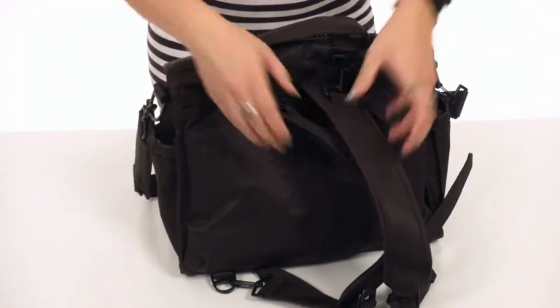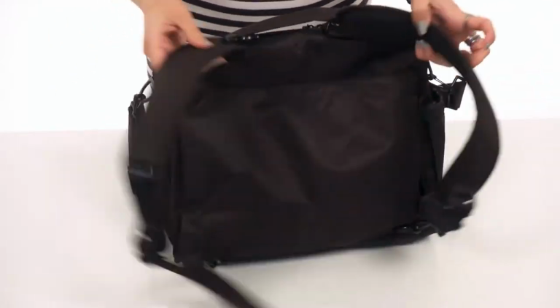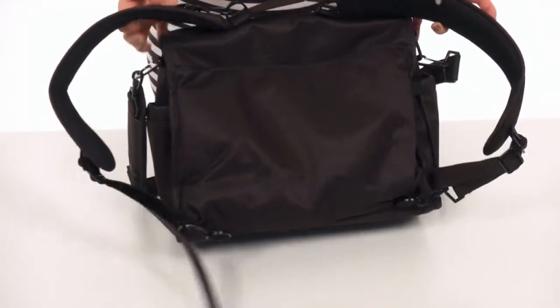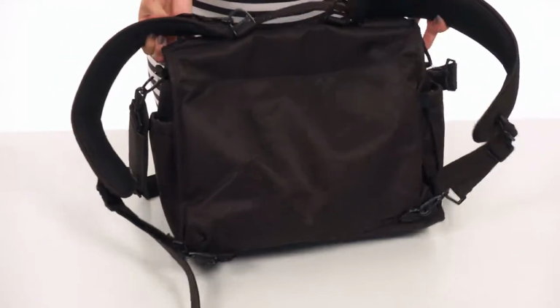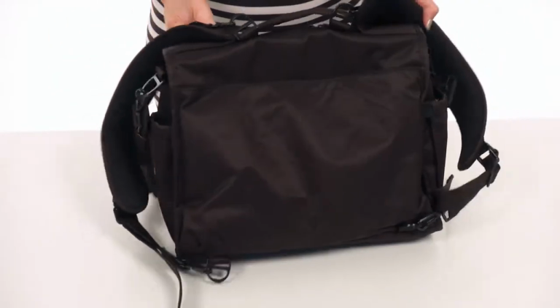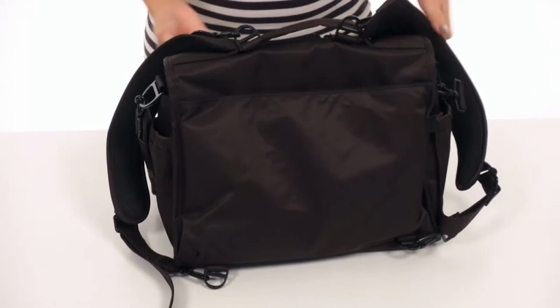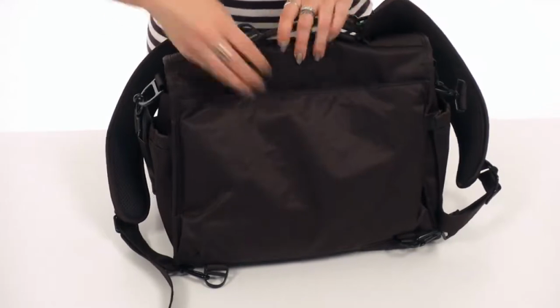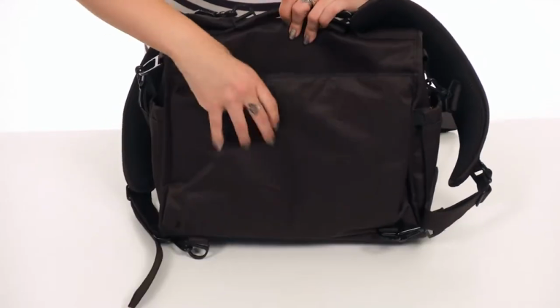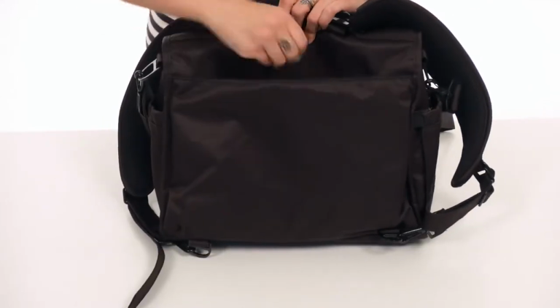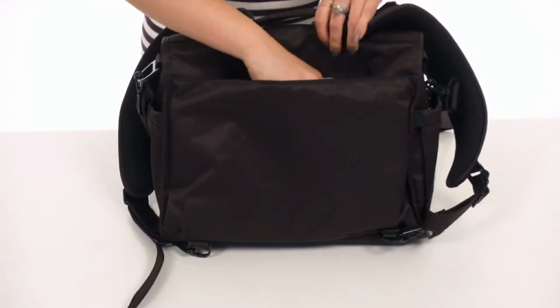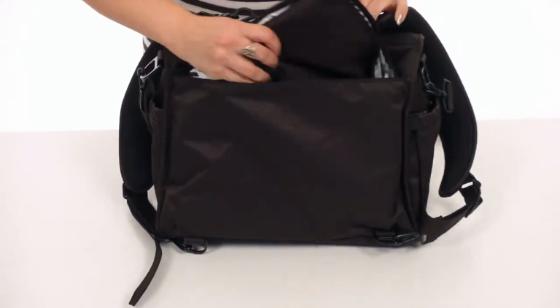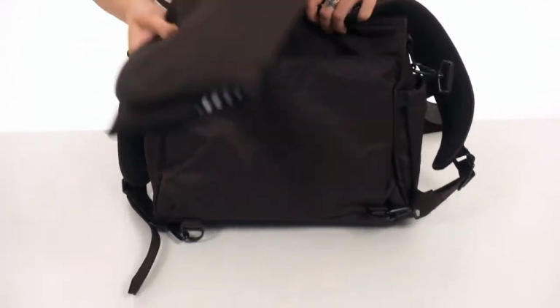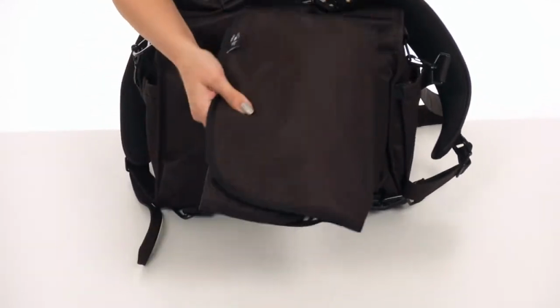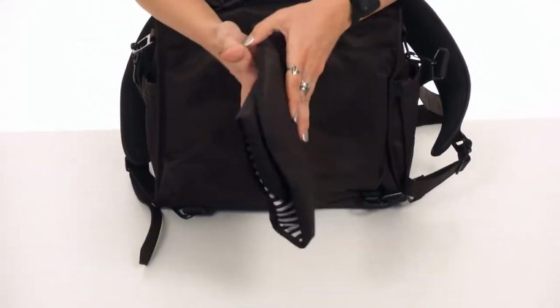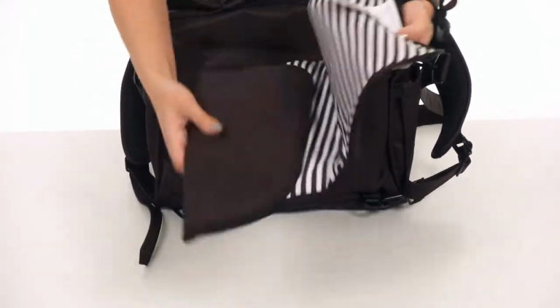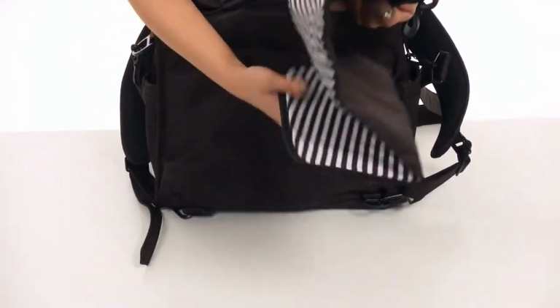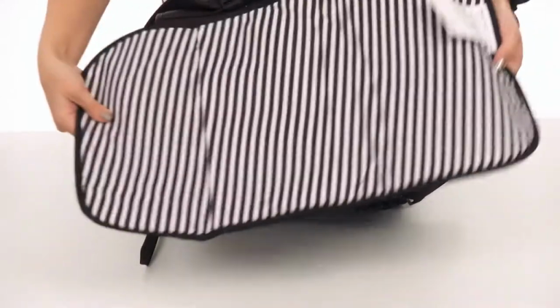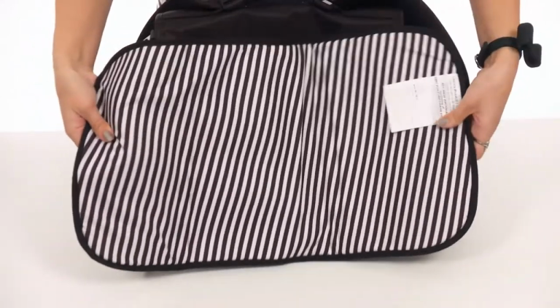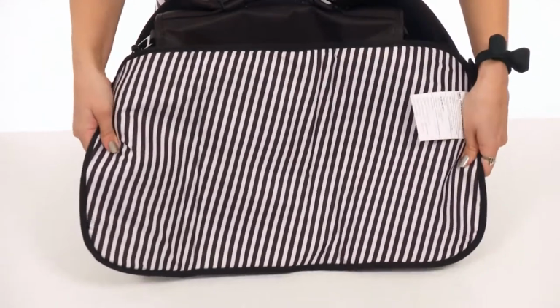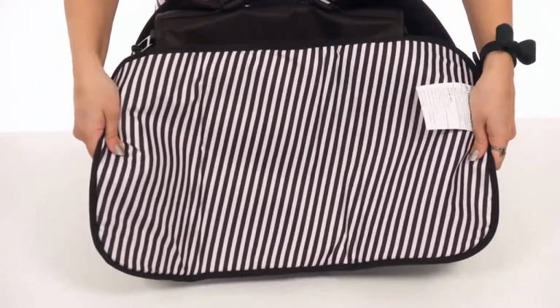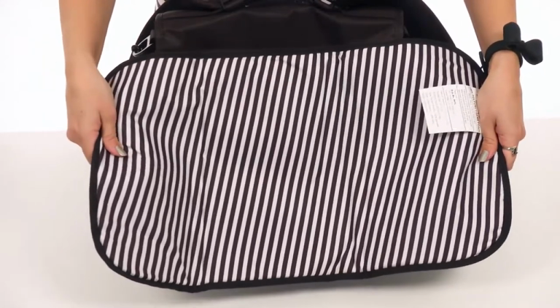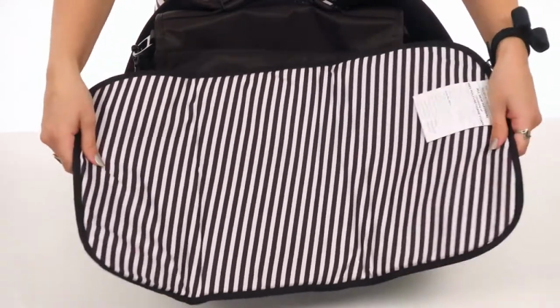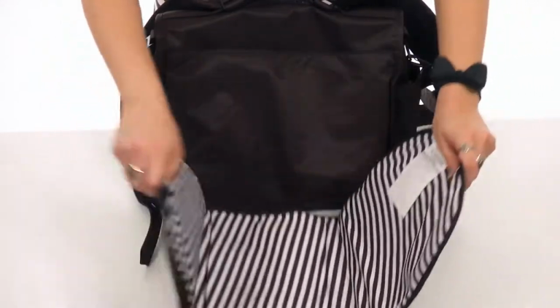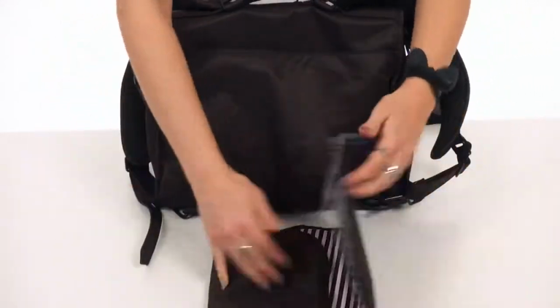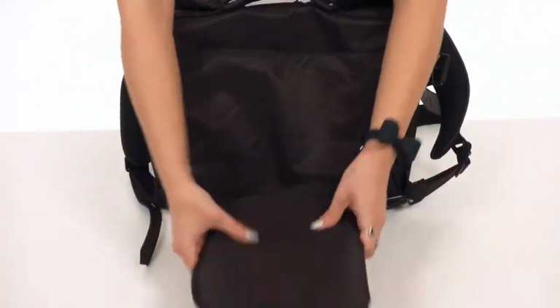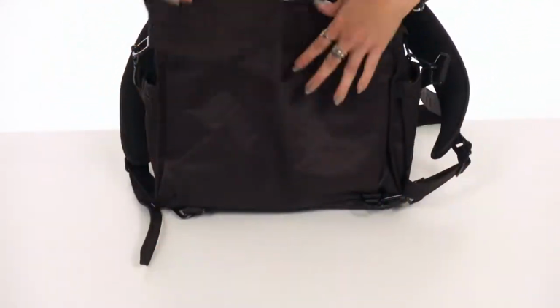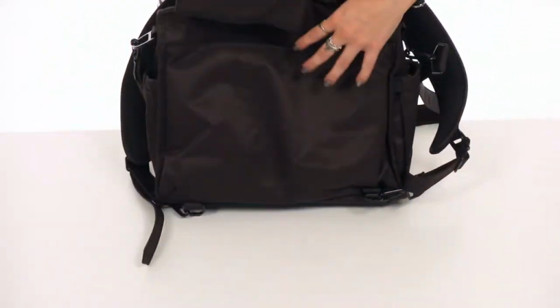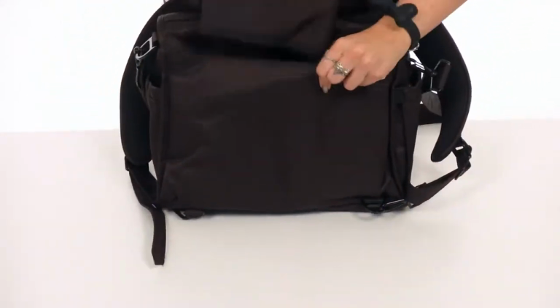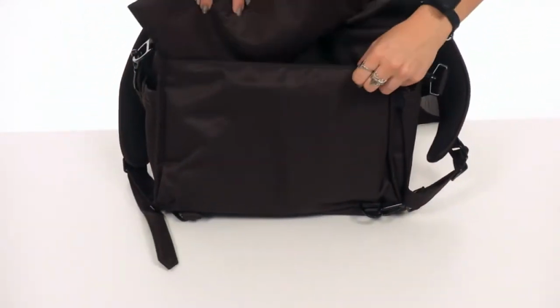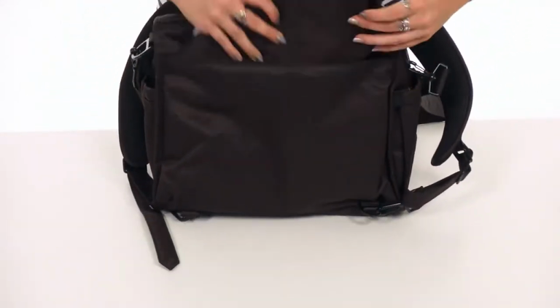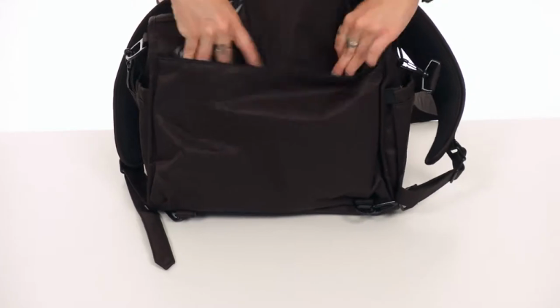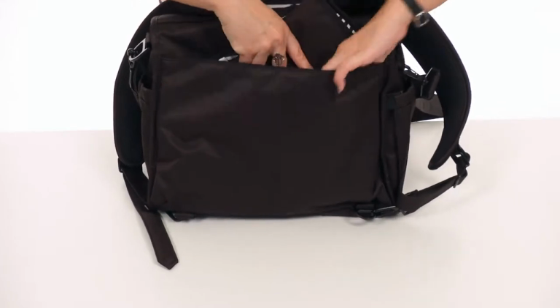Behind the shoulder straps, there is a large slip pocket. It's got this nice little compartment to carry a changing pad, which is always nice. The changing pad is lightly cushioned, so that way your little one is going to be comfy when you have to change them really quick.